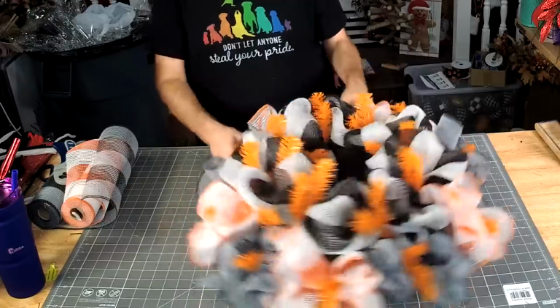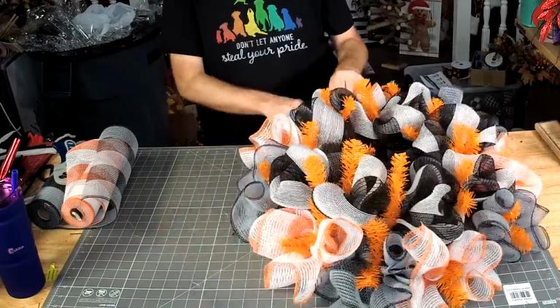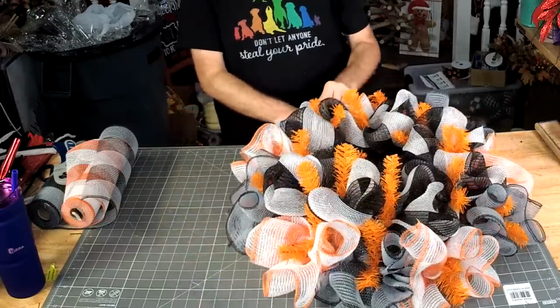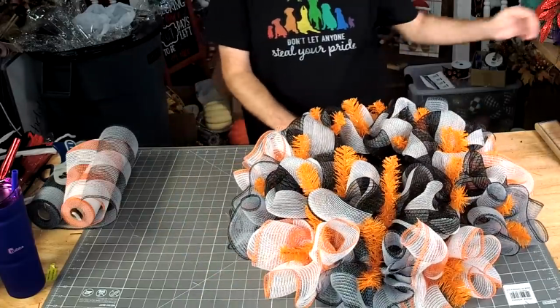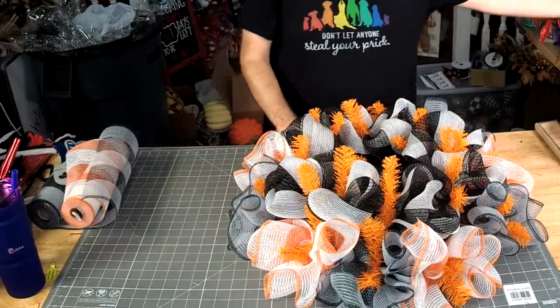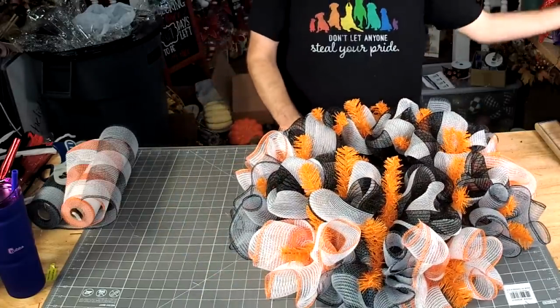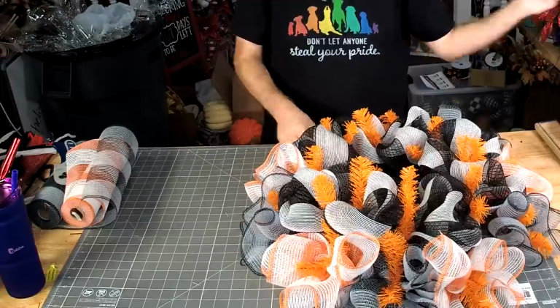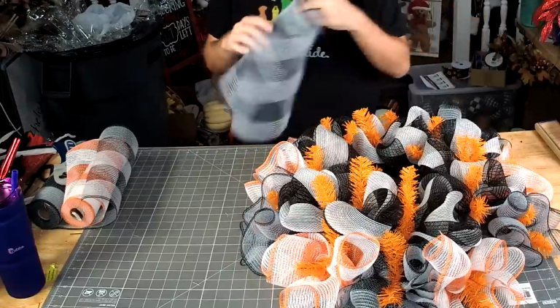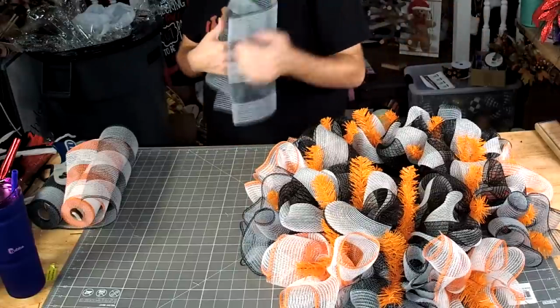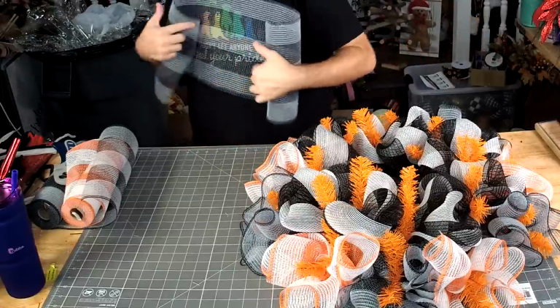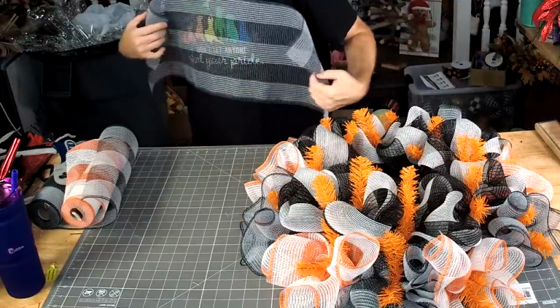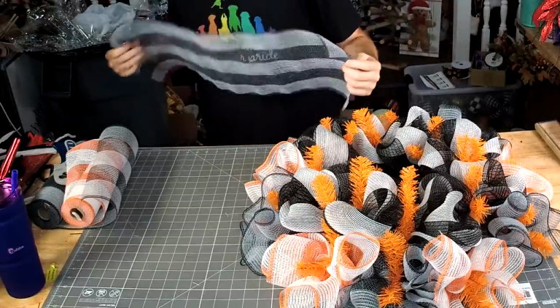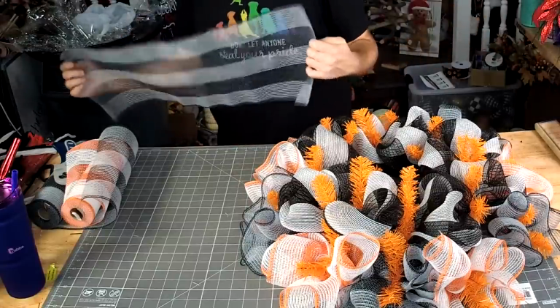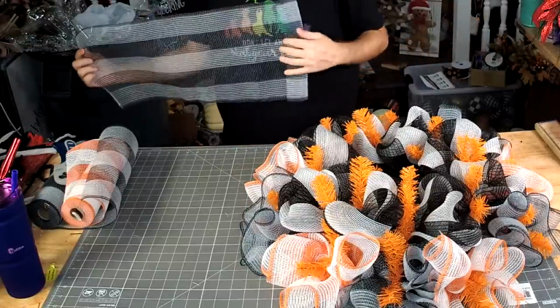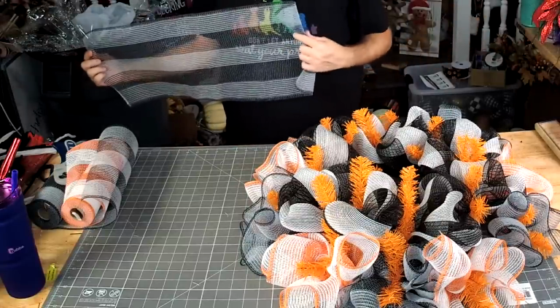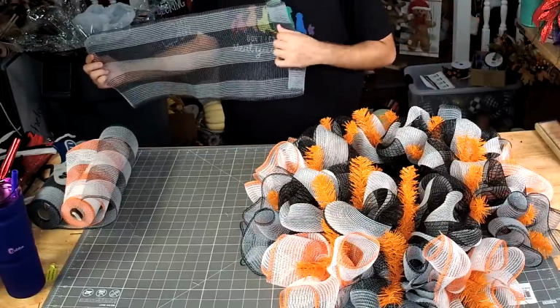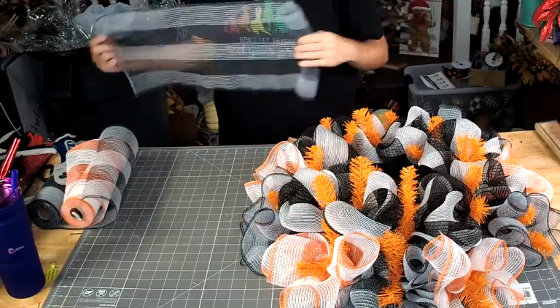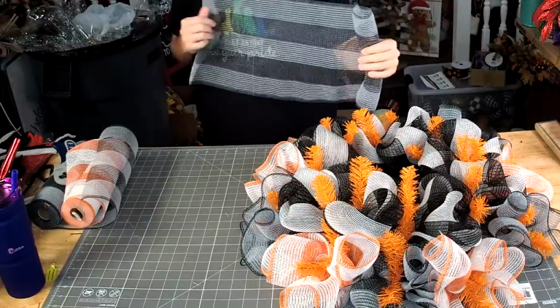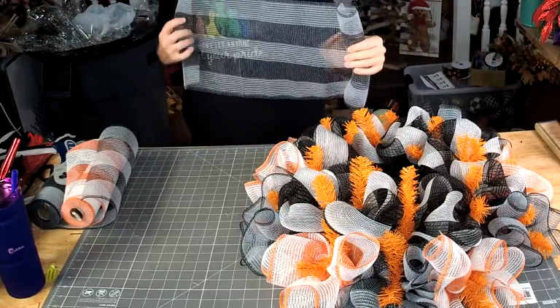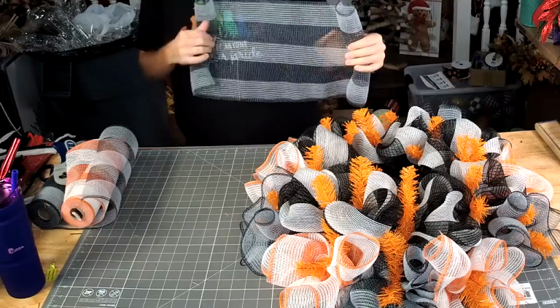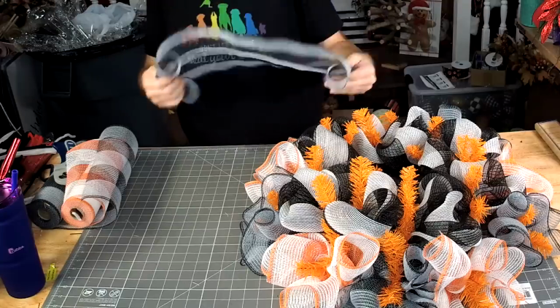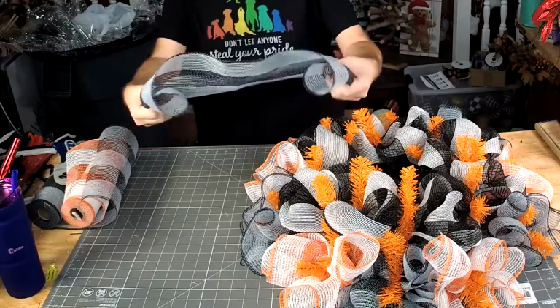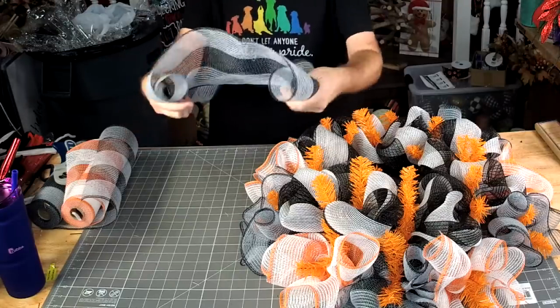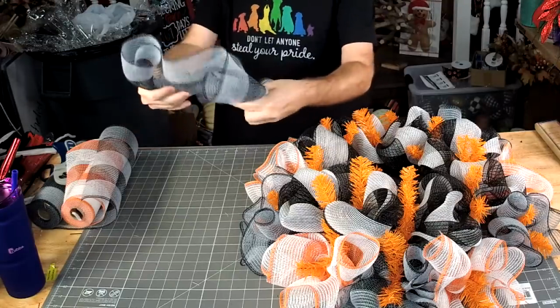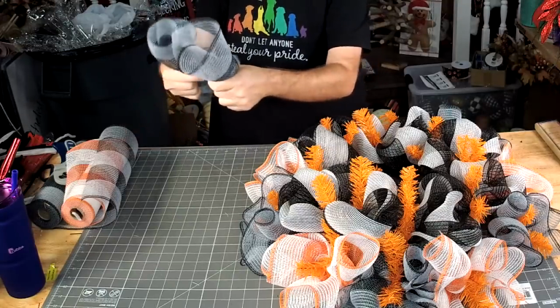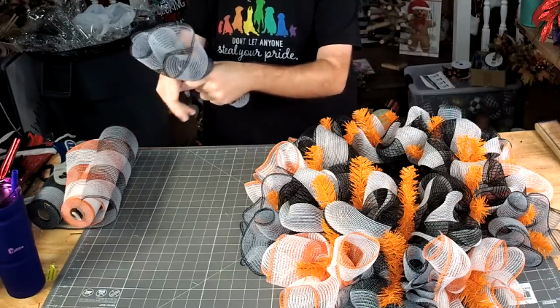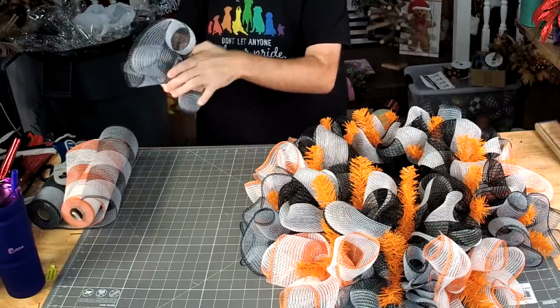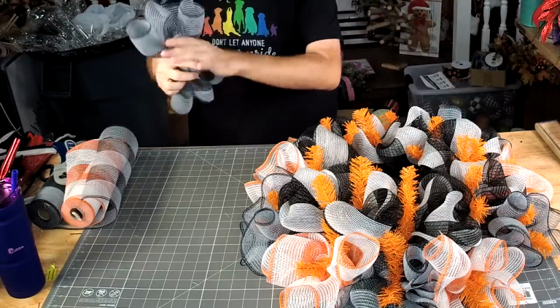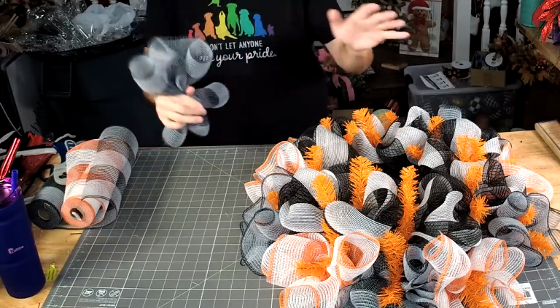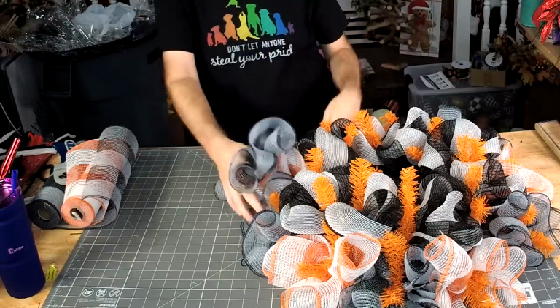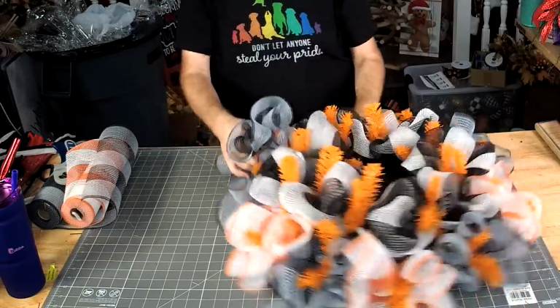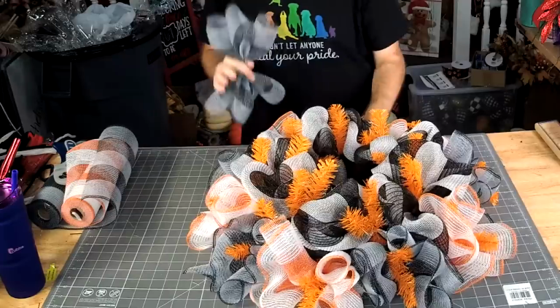Still not drinking Coke, but I drank a few sweet teas this week. Back on the diet hopefully Monday.